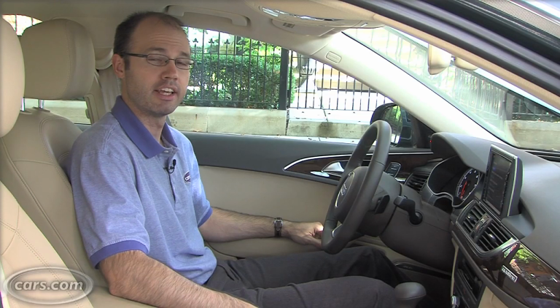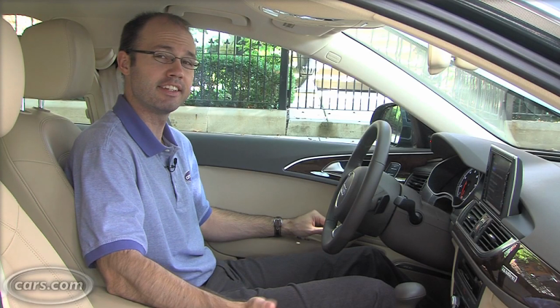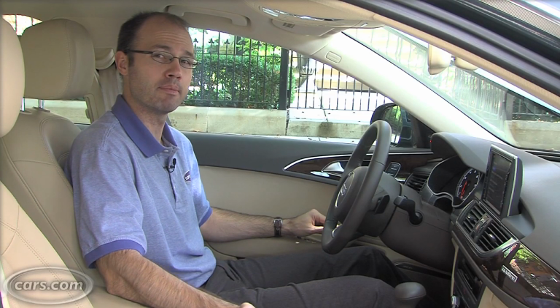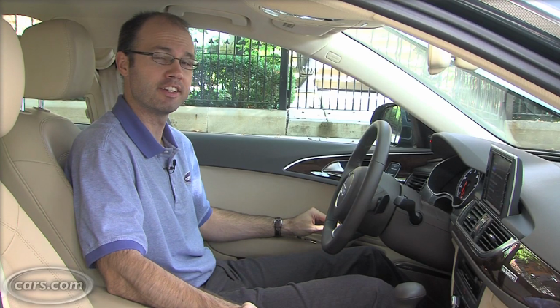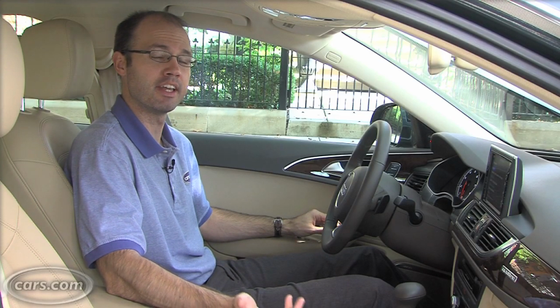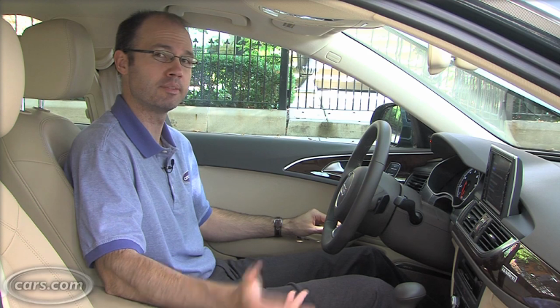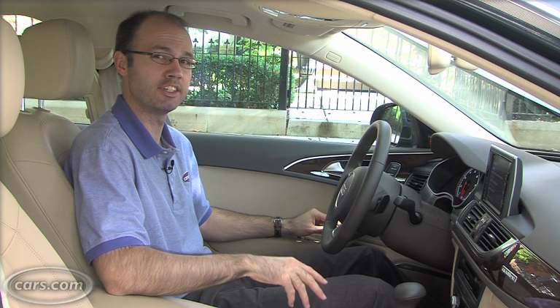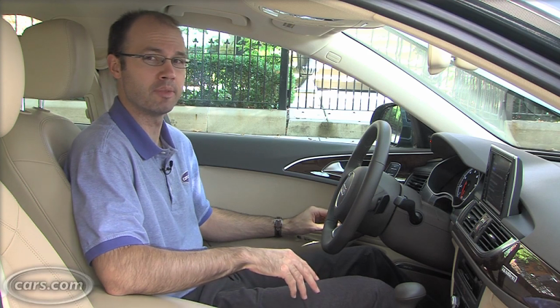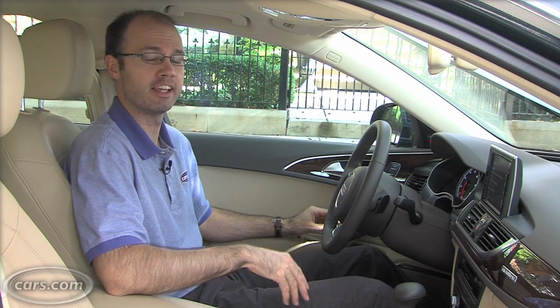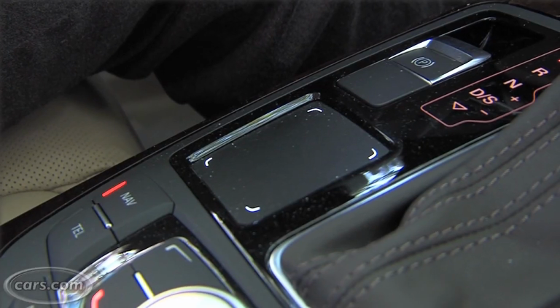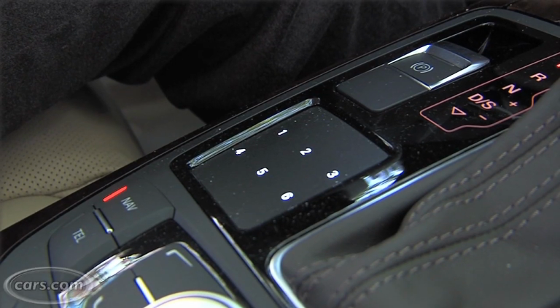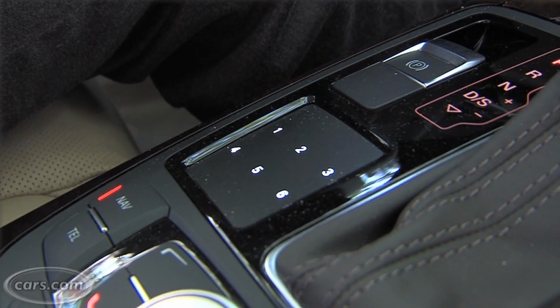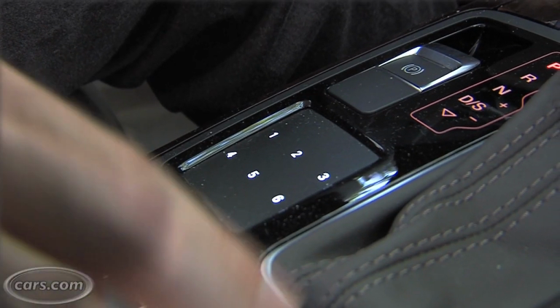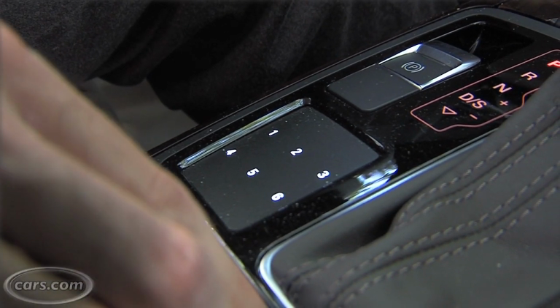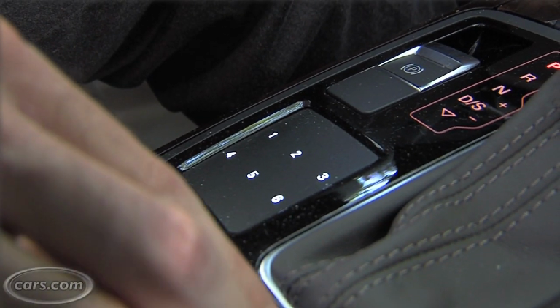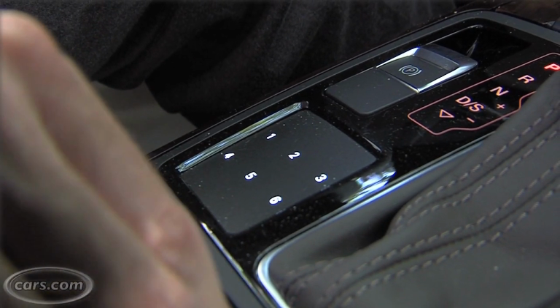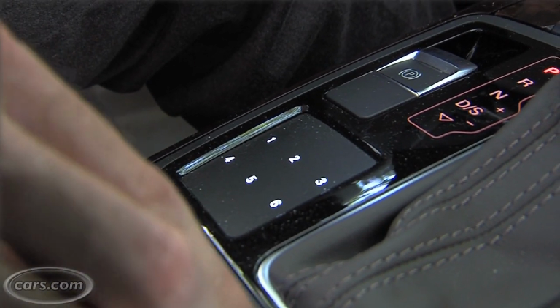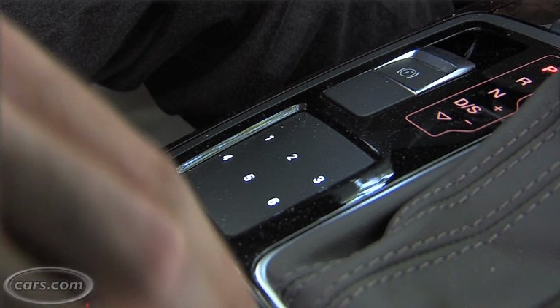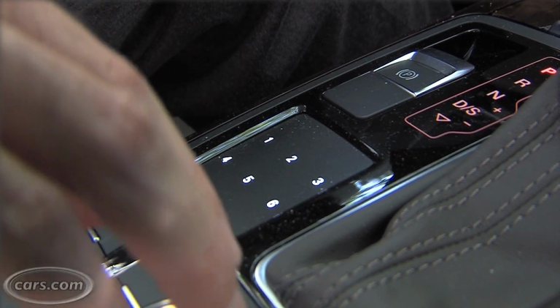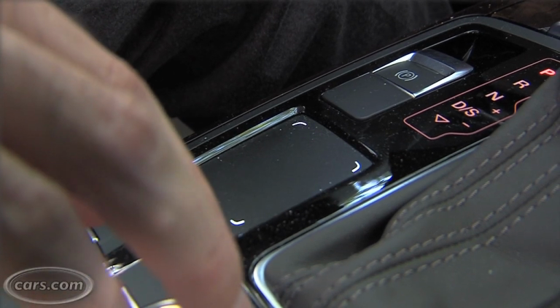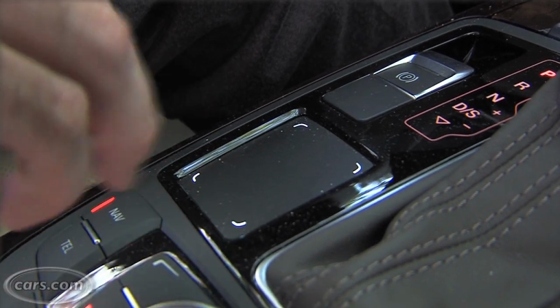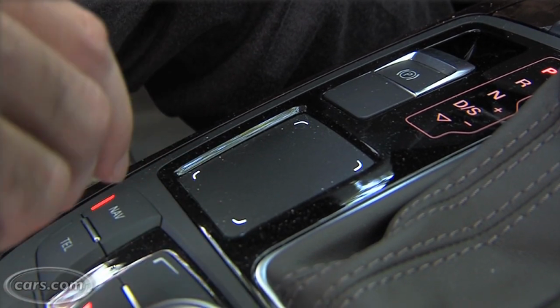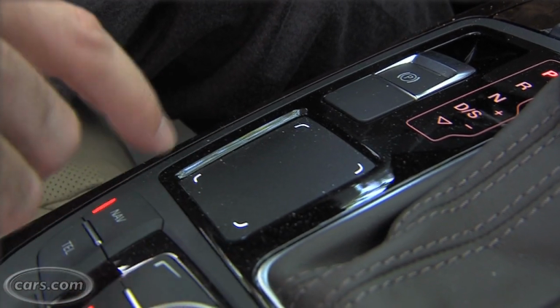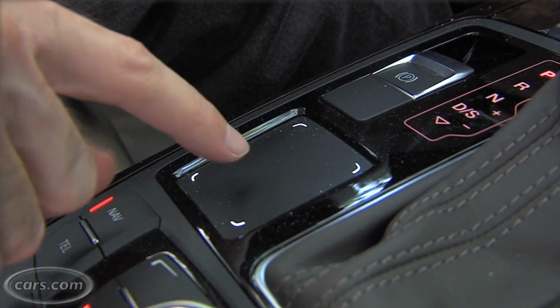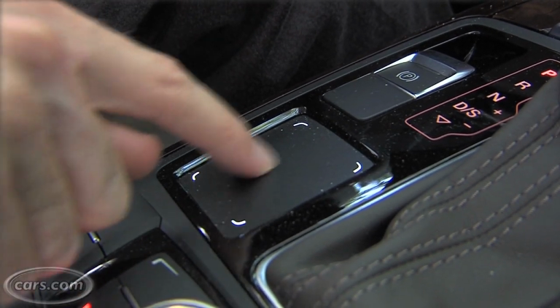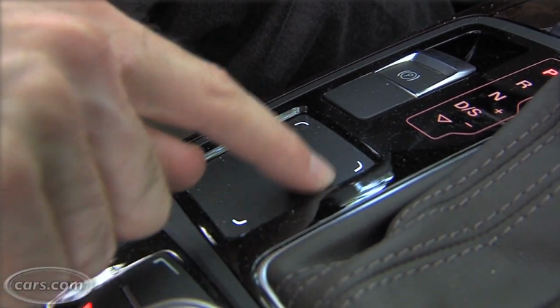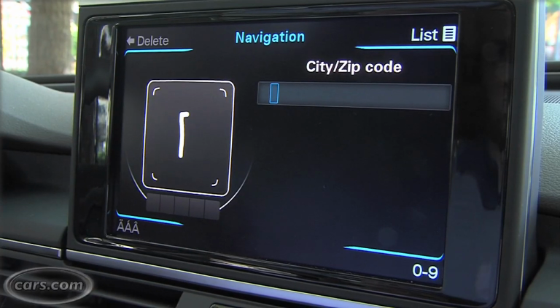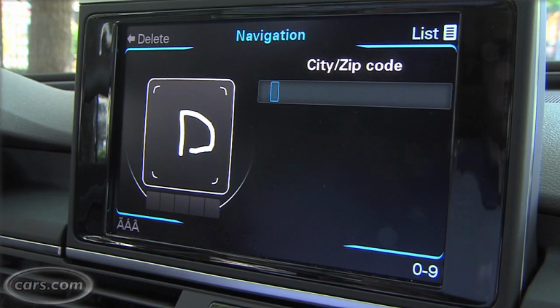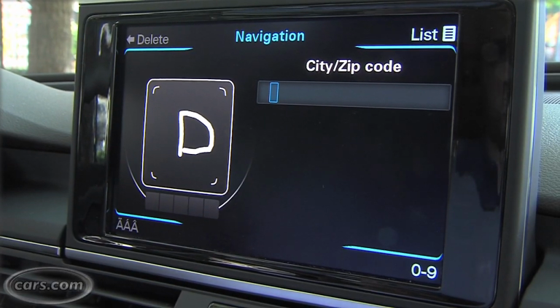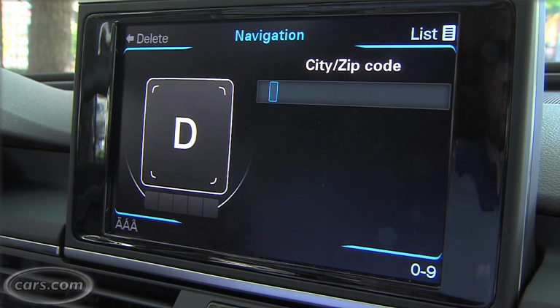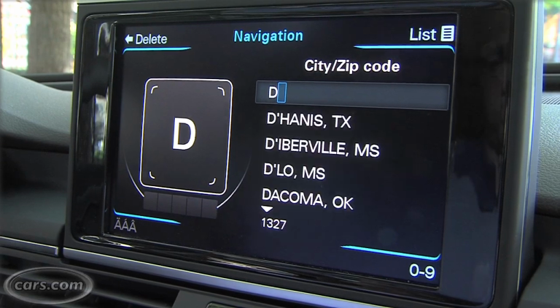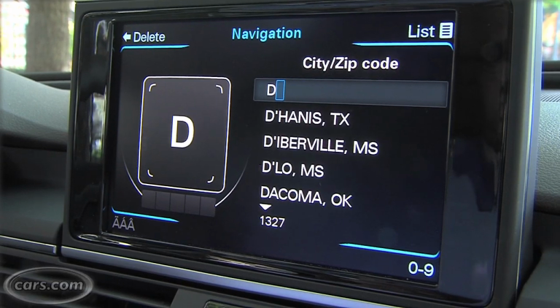The A6's MMI system takes some technology from the A8, like the available digital scratch pad, which gives you another way to enter letters to search for a destination. It's a better interface than using the knob controller to scroll through the alphabet.